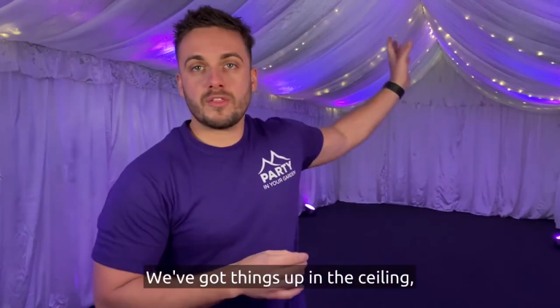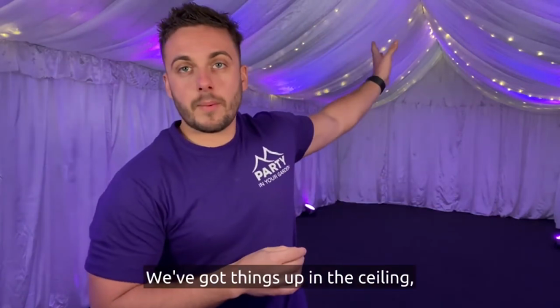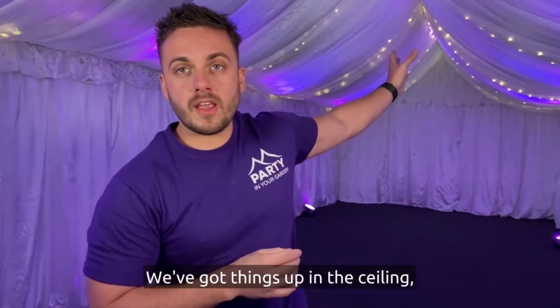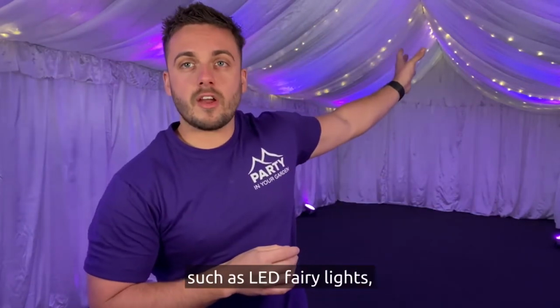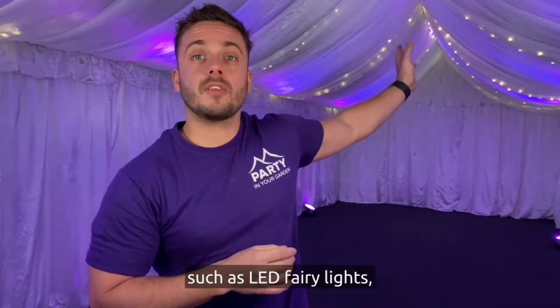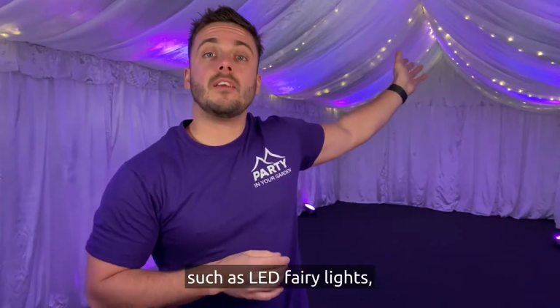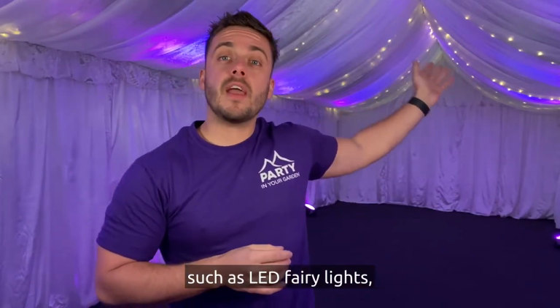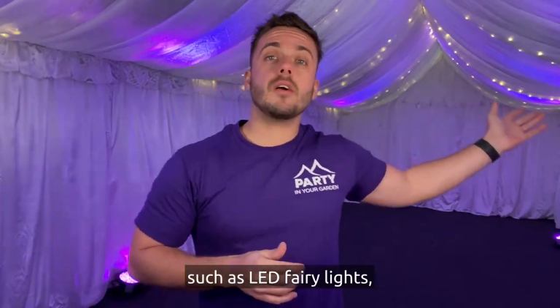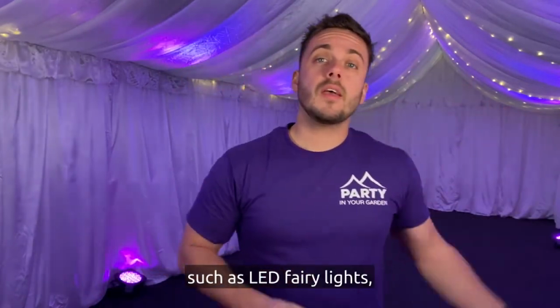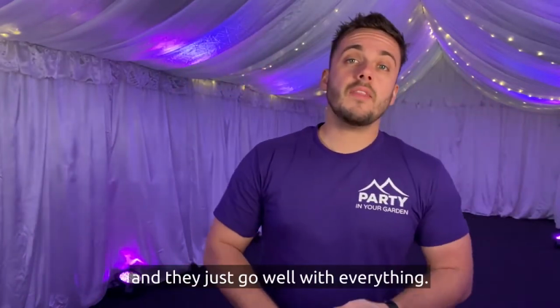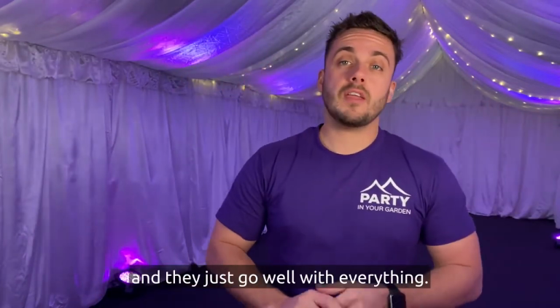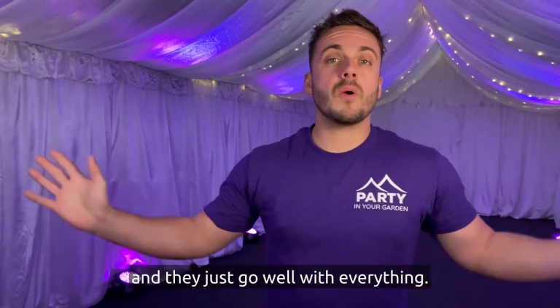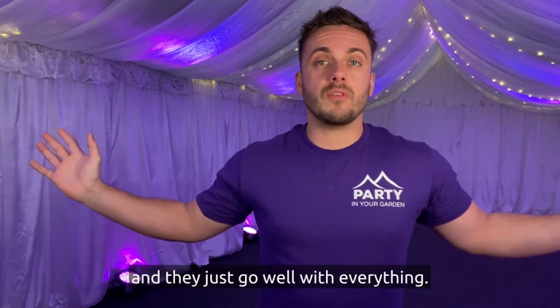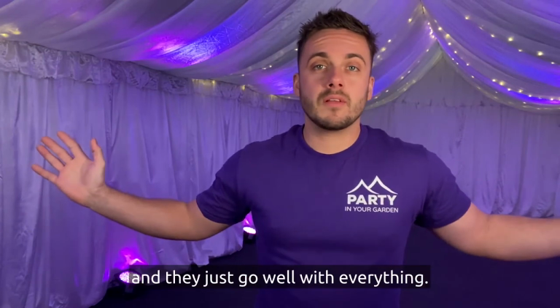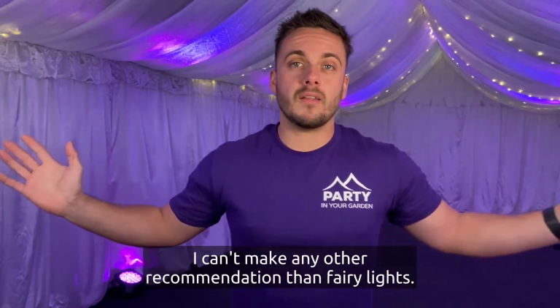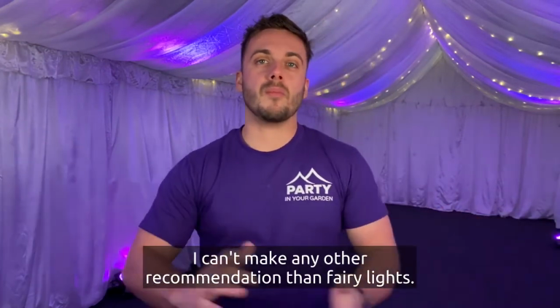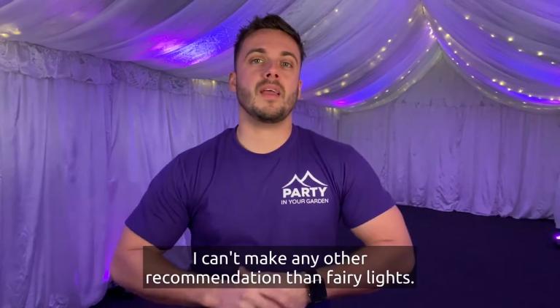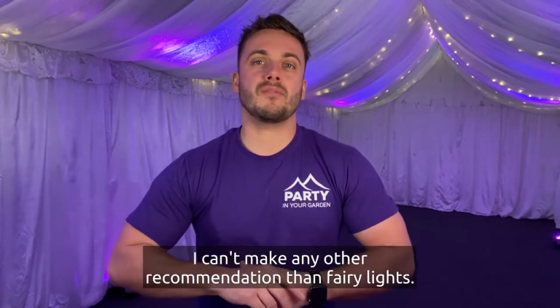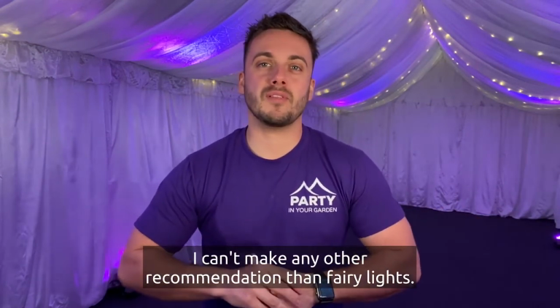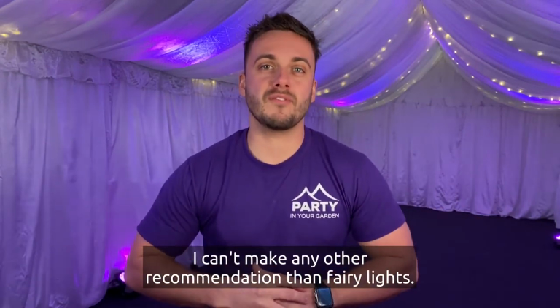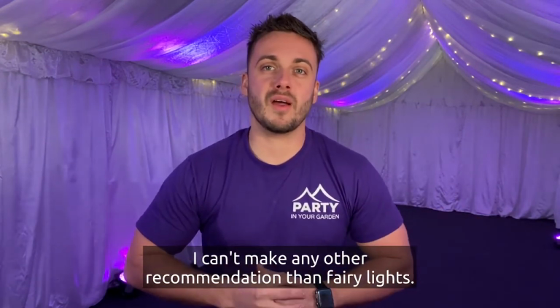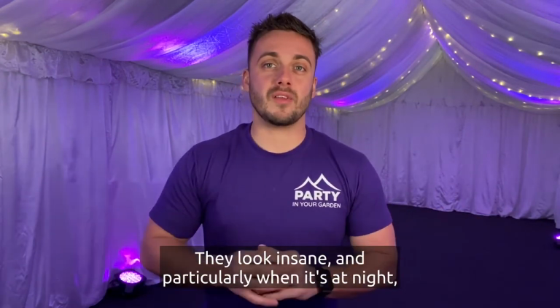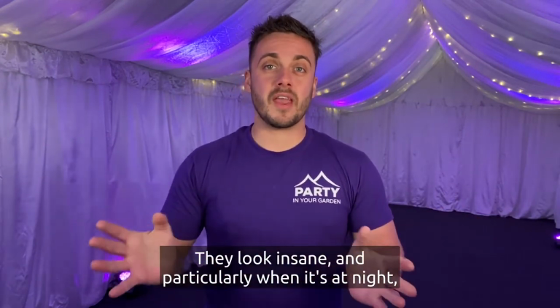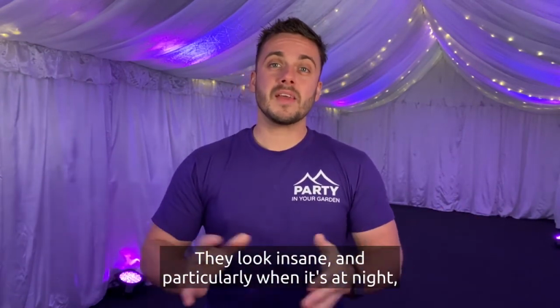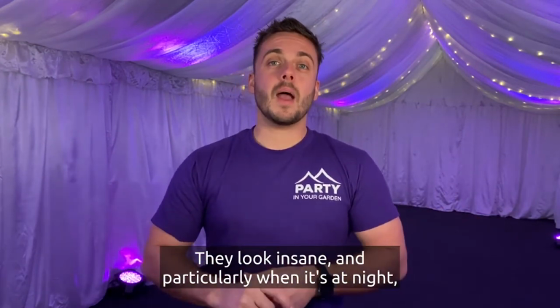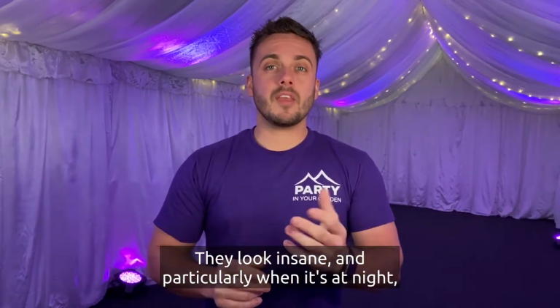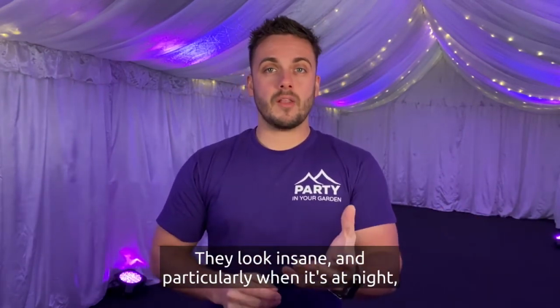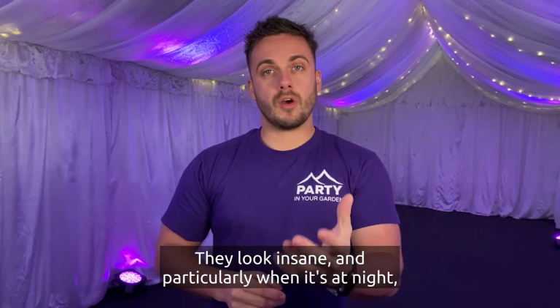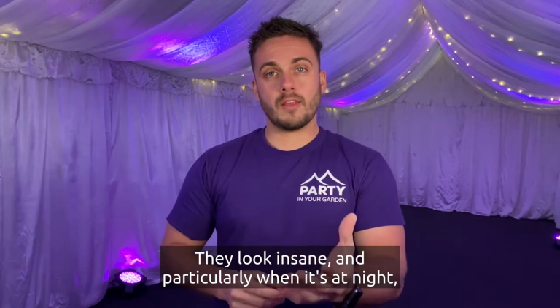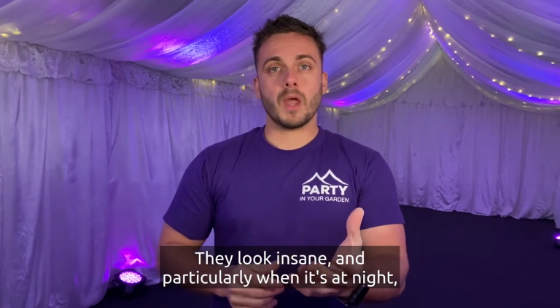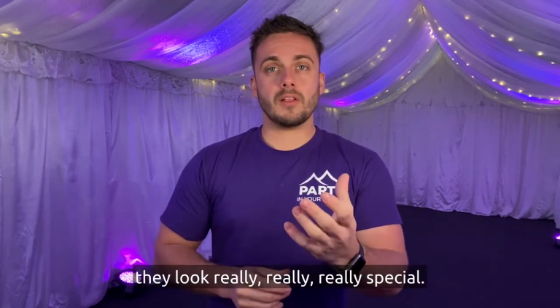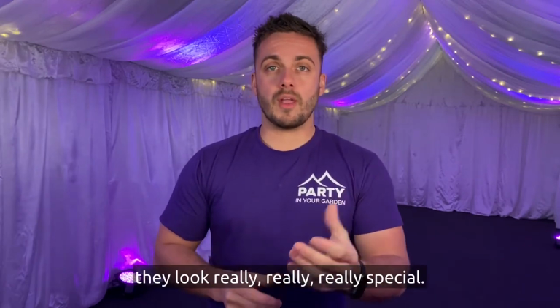We've also got things up in the ceiling such as LED fairy lights, and they just go well with everything. I can't make any other recommendation more than fairy lights — they look incredible, and particularly at night they look really, really special.